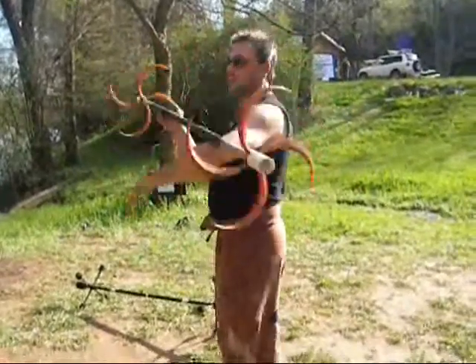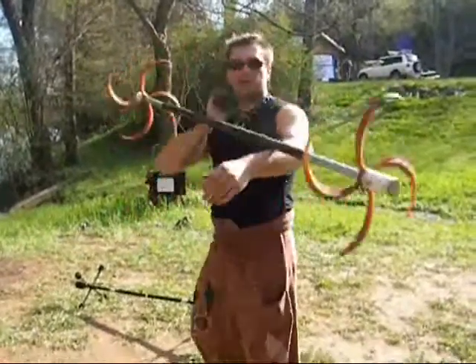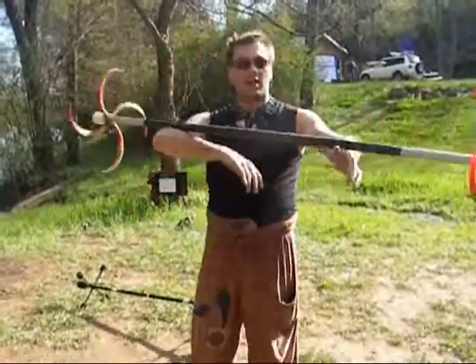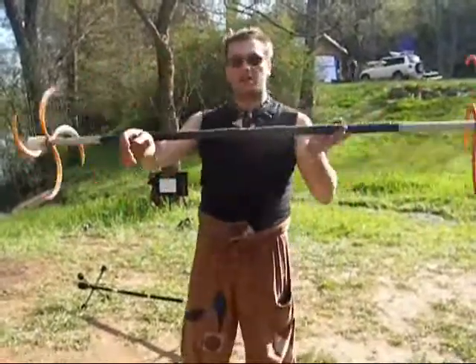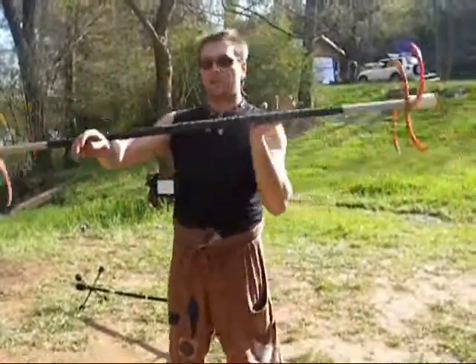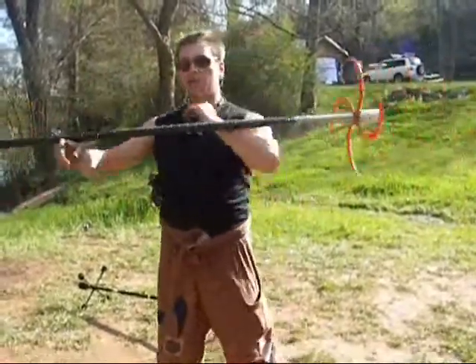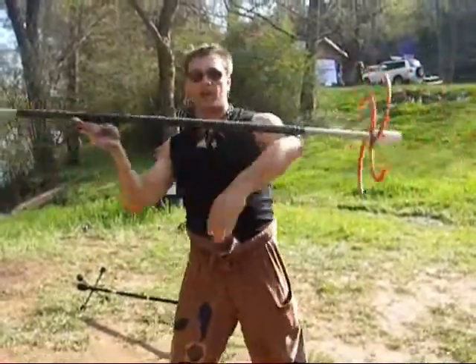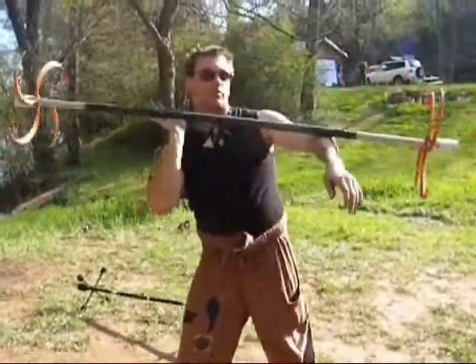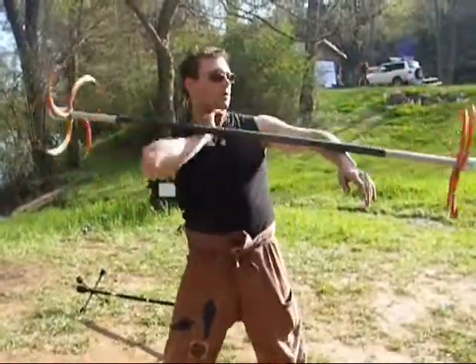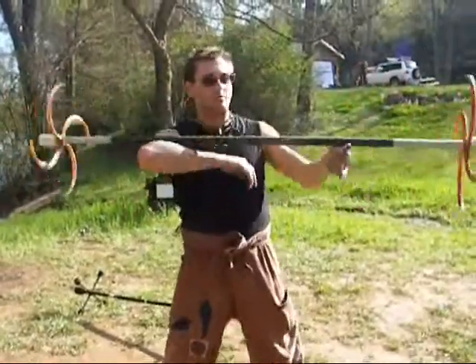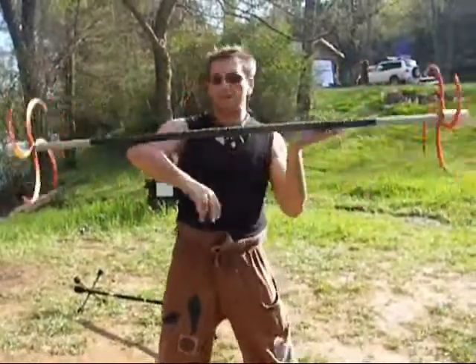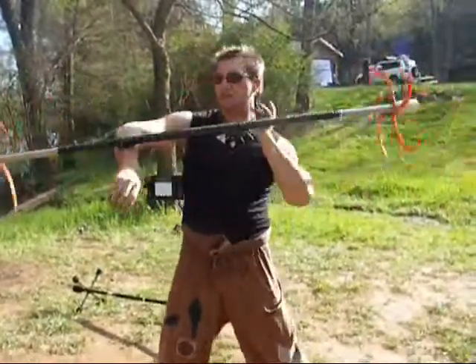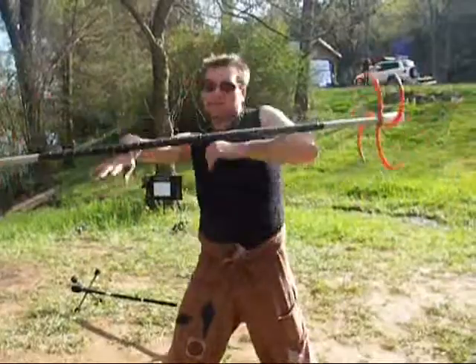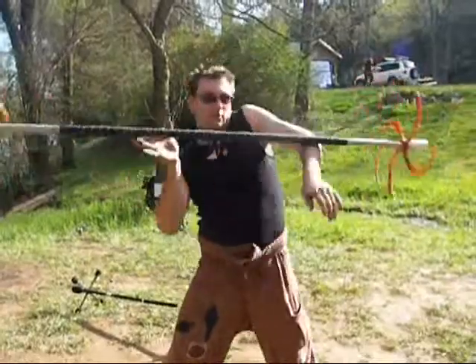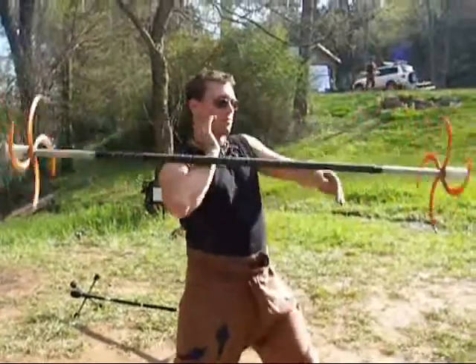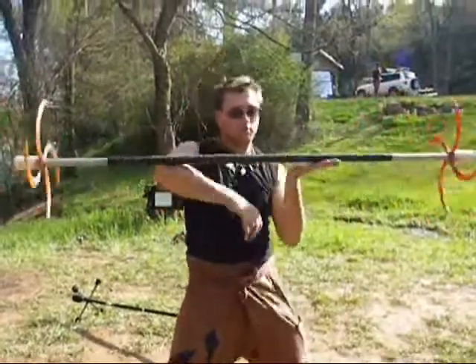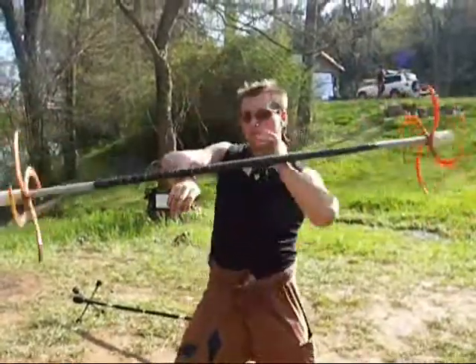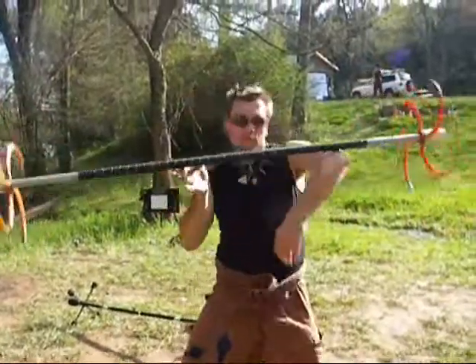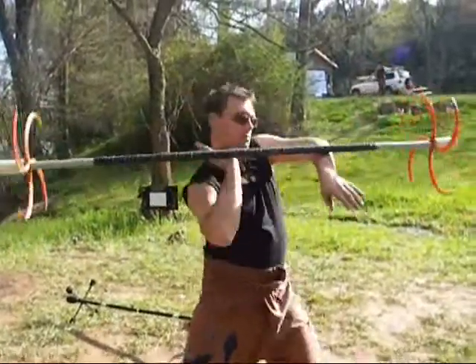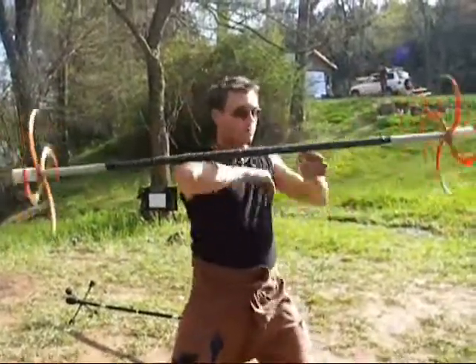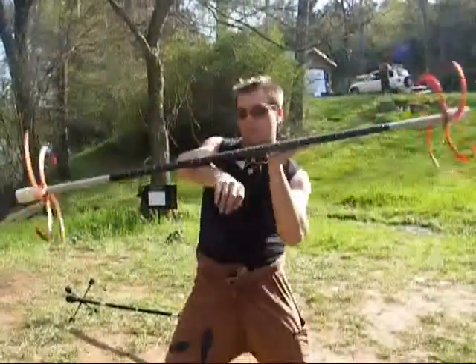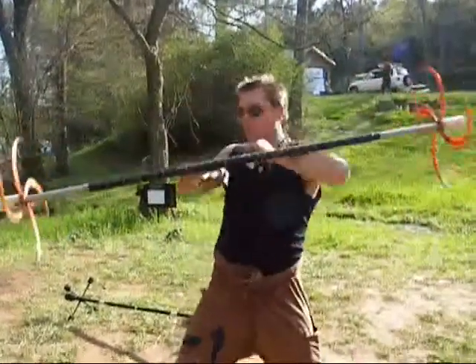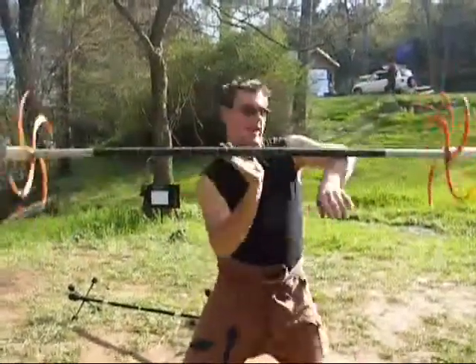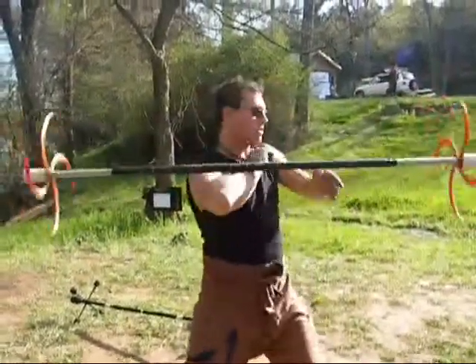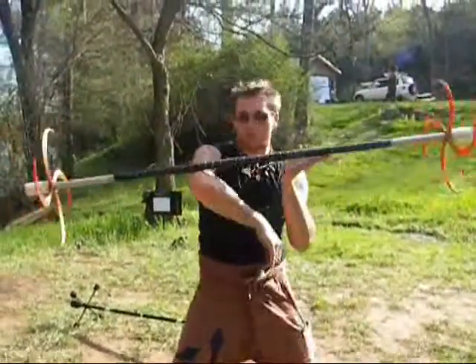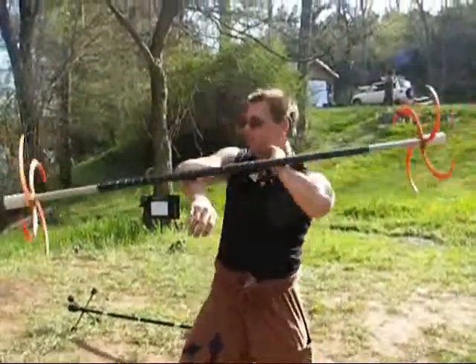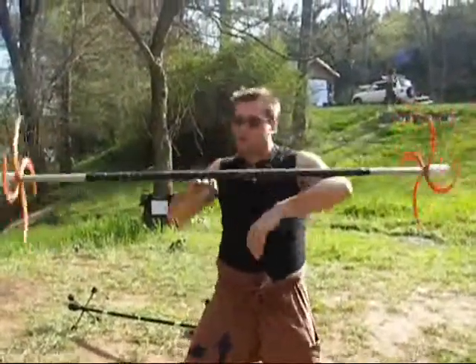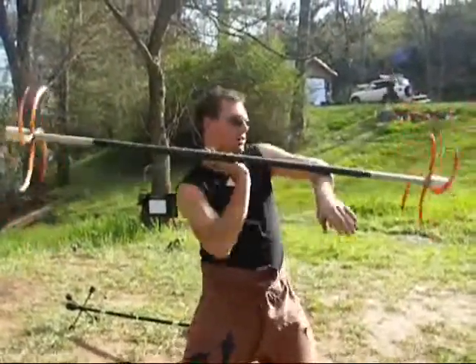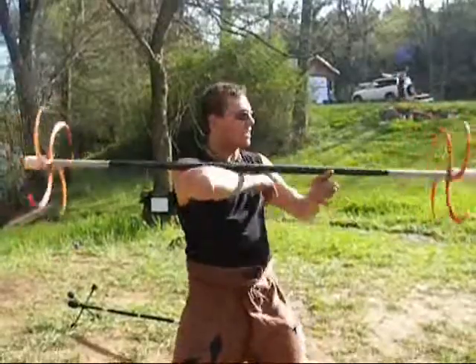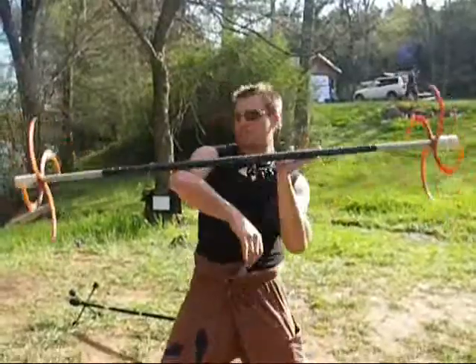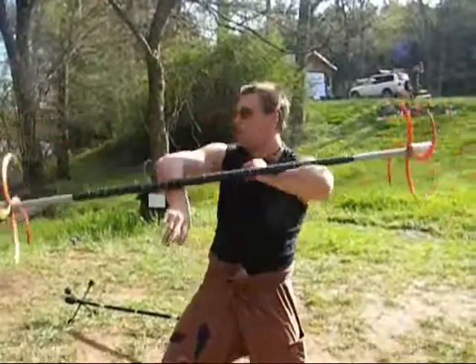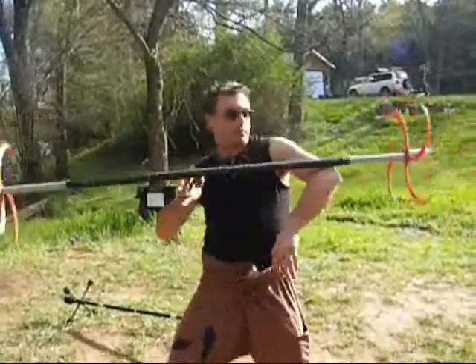Then there is the isolated one, which you have to sort of wiggle like a belly dancer. It helps to look at the end that your hand is not on.